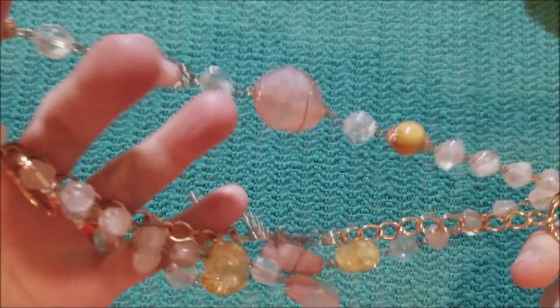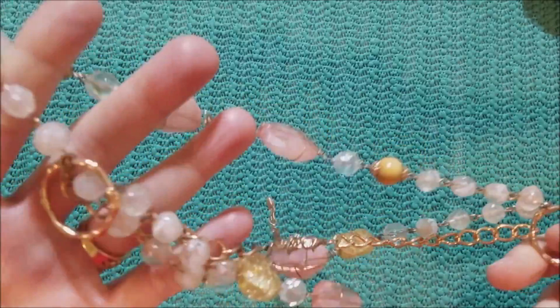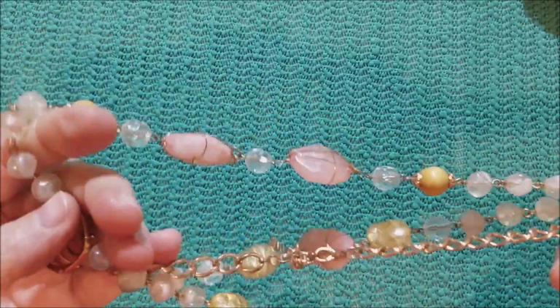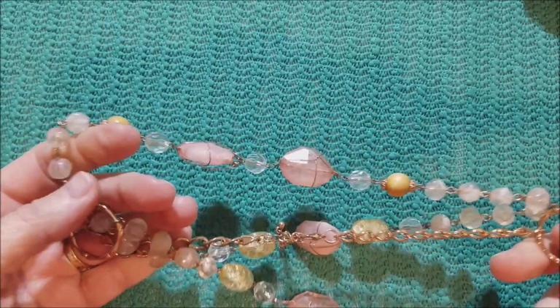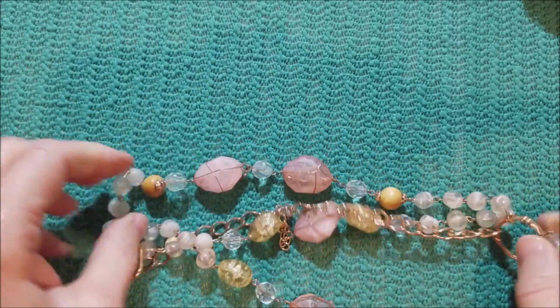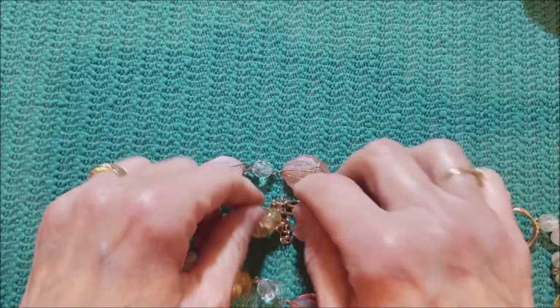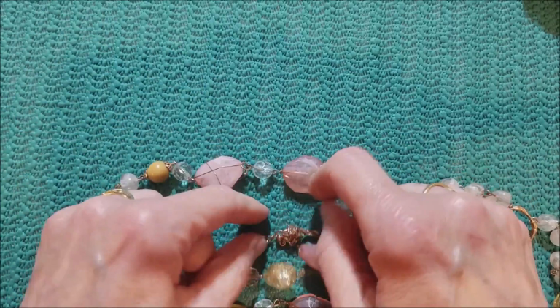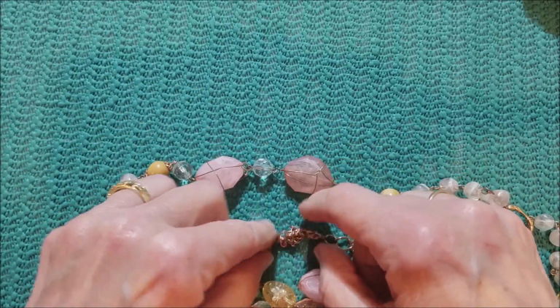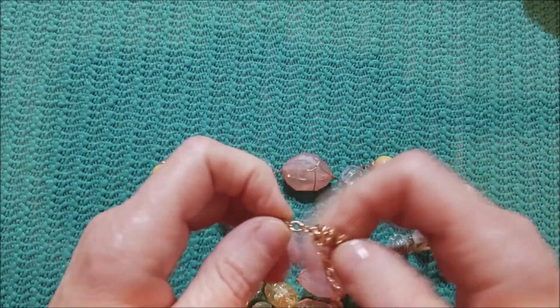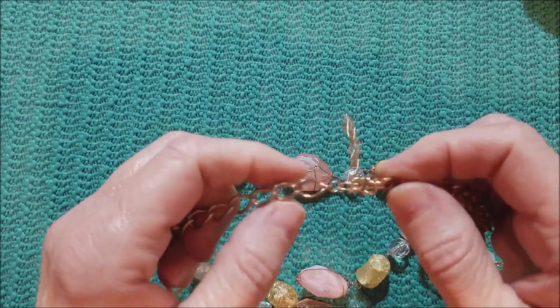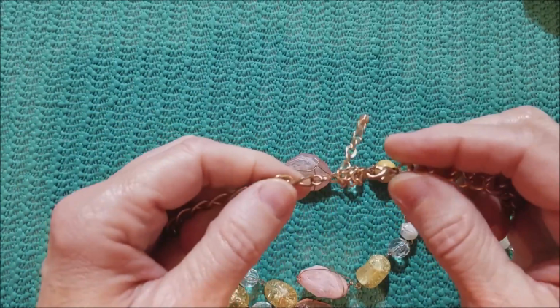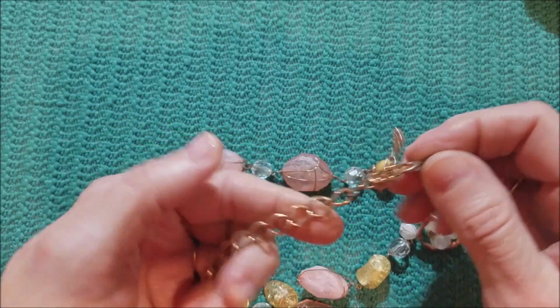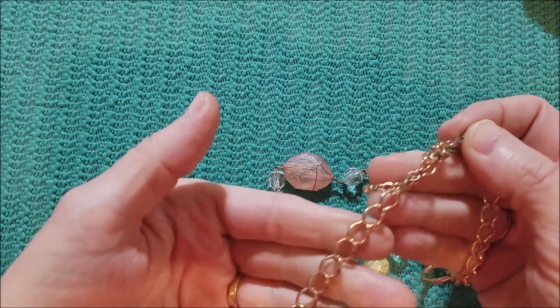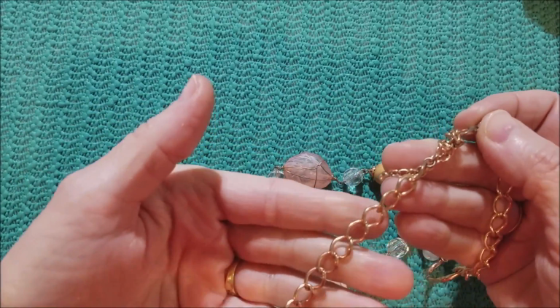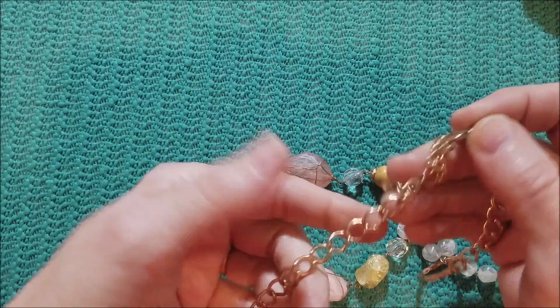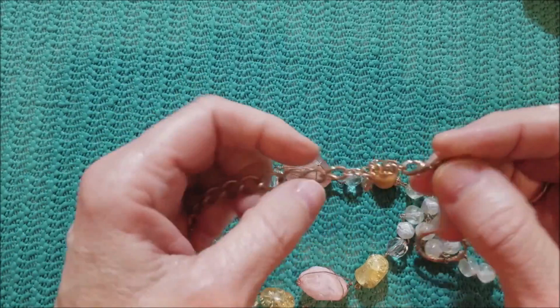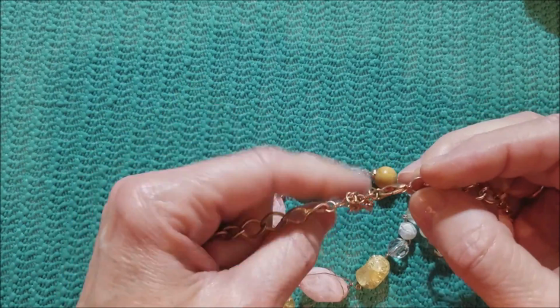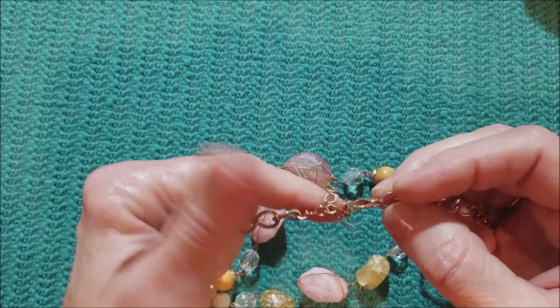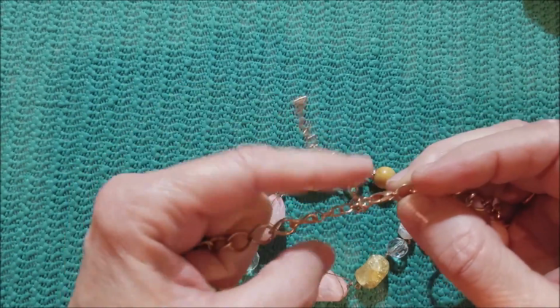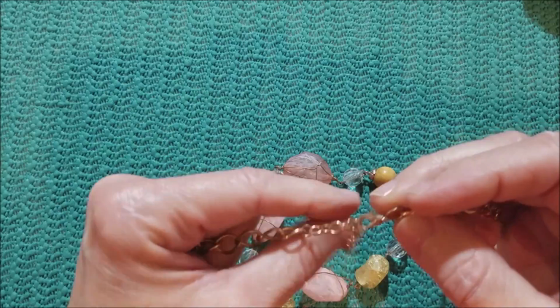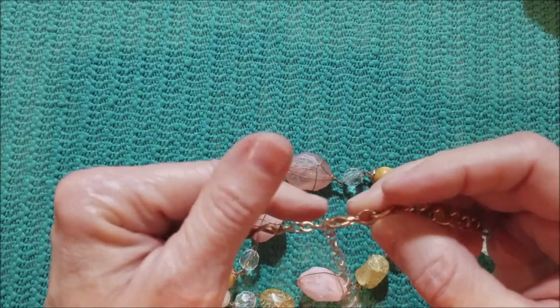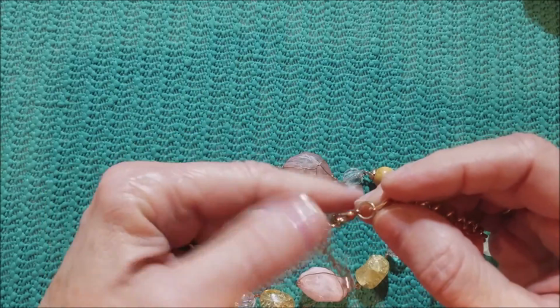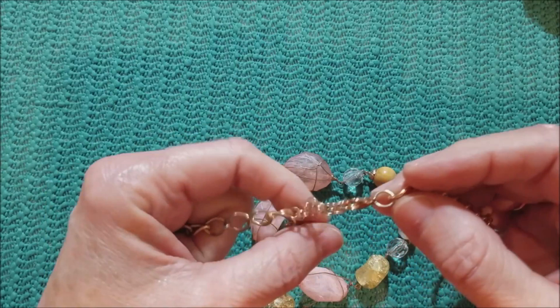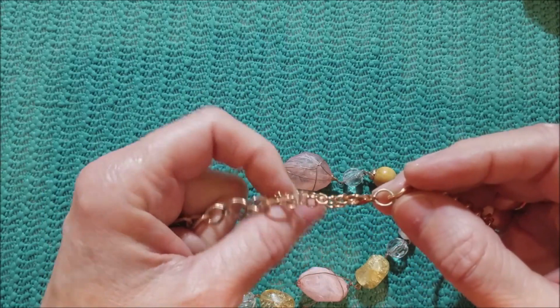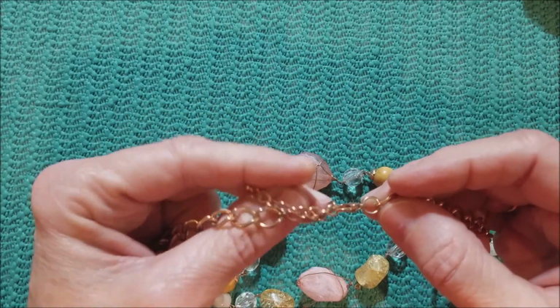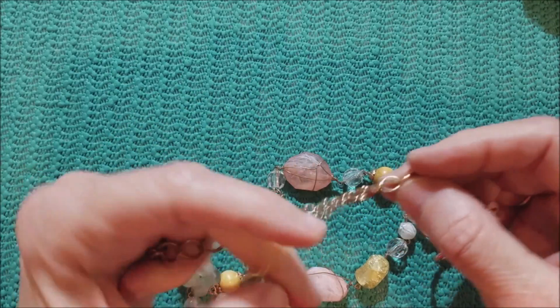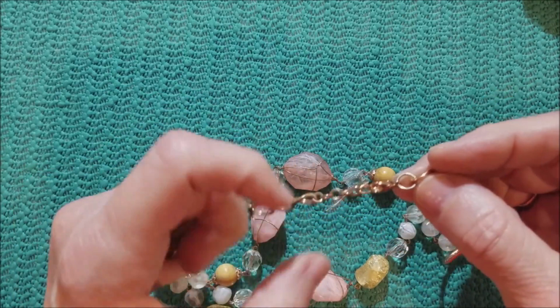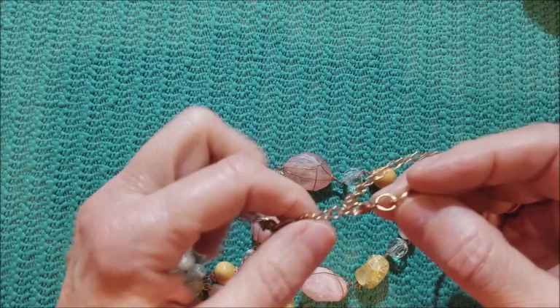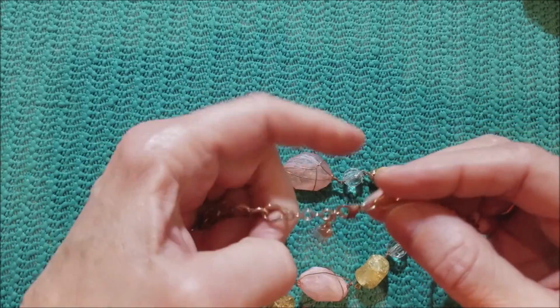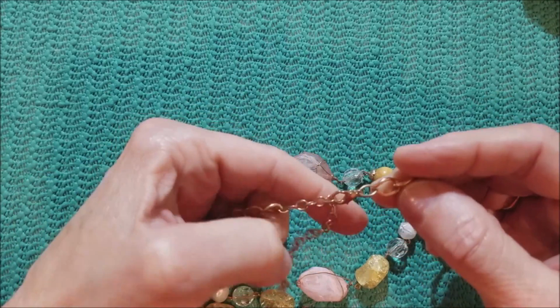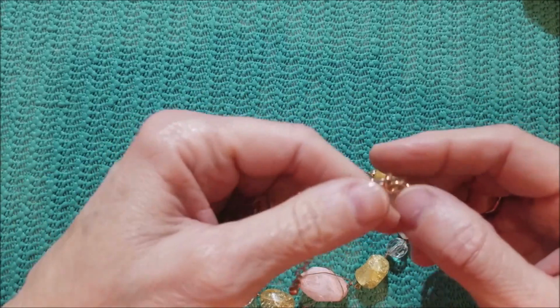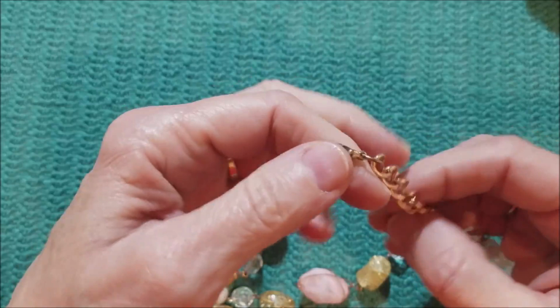We've got a clasp on this — yes, we do. So again, rose gold tone. I hate those extenders.